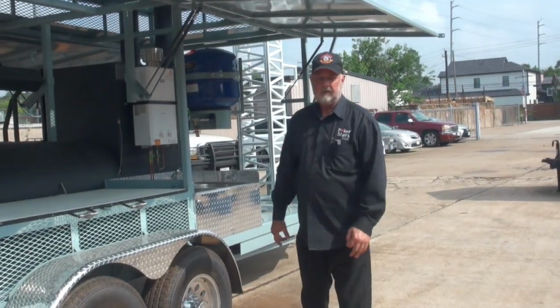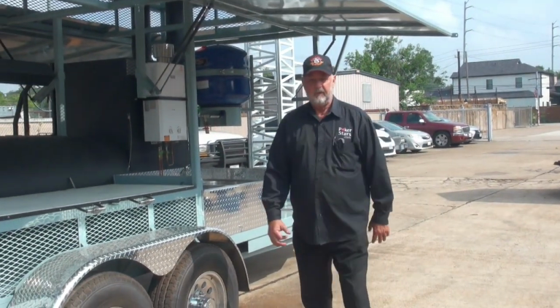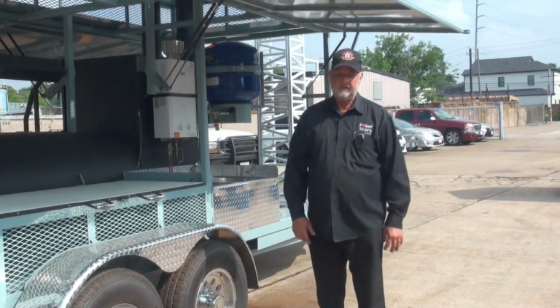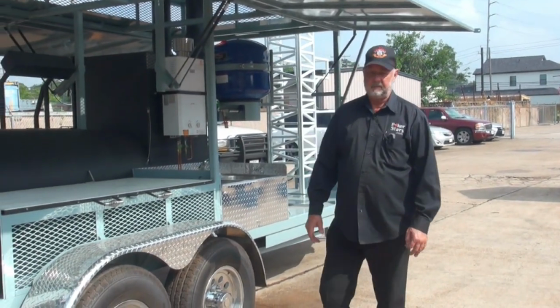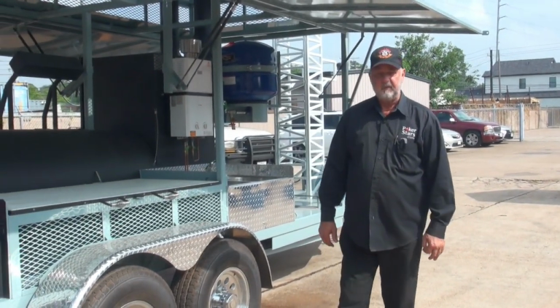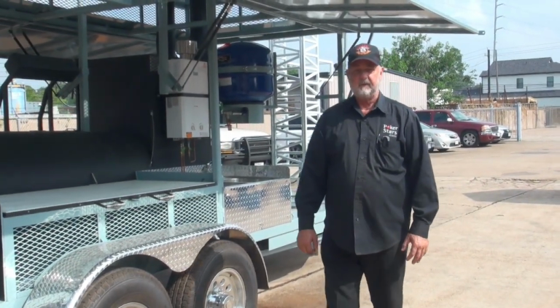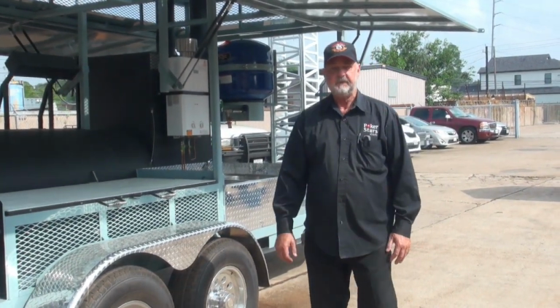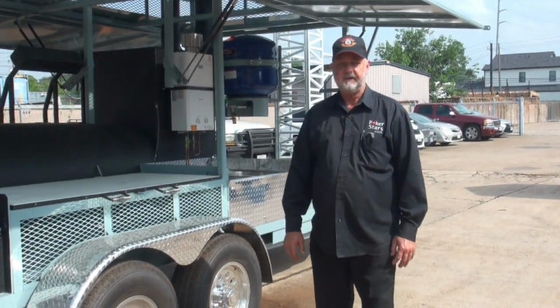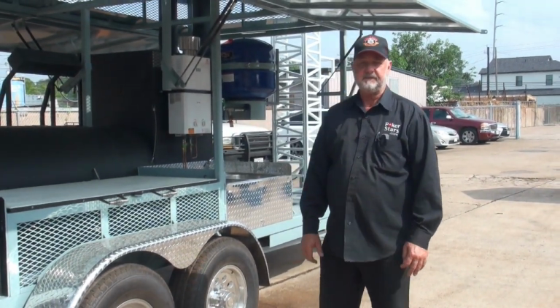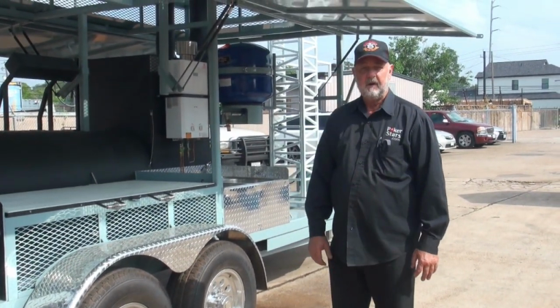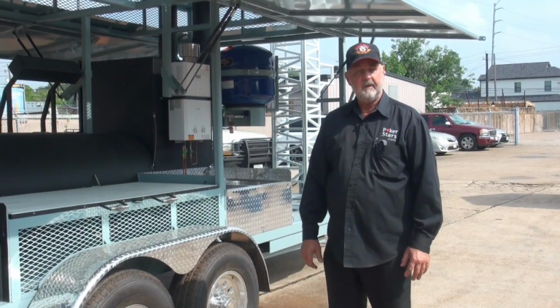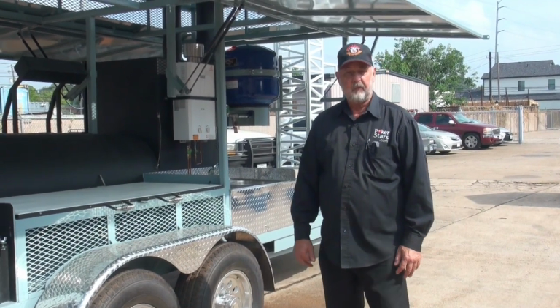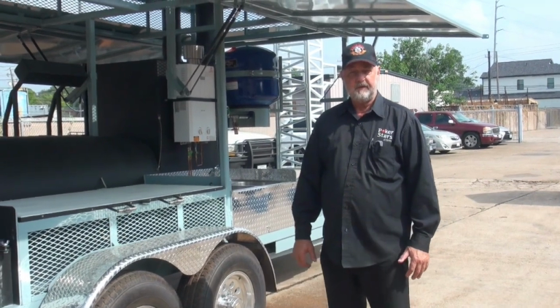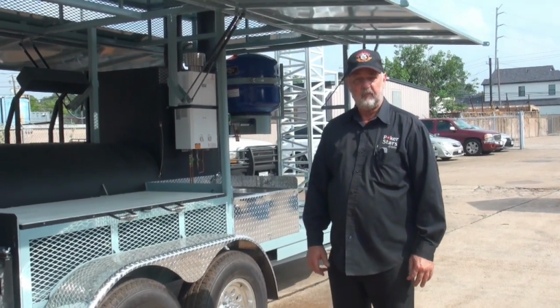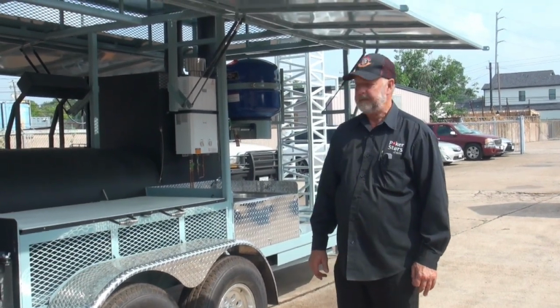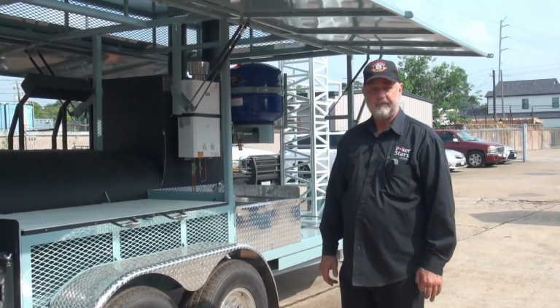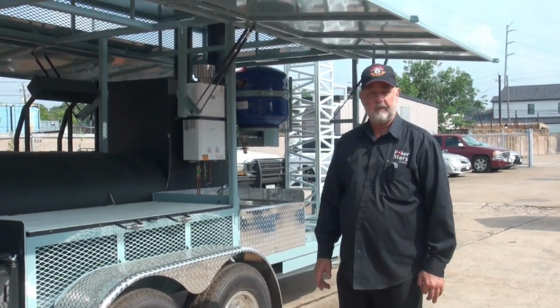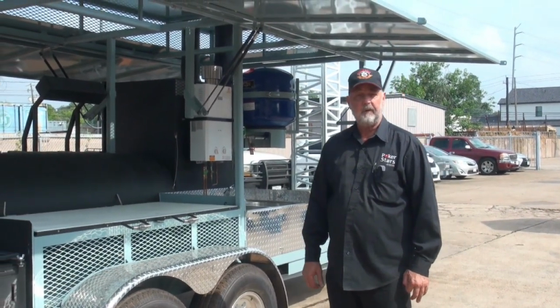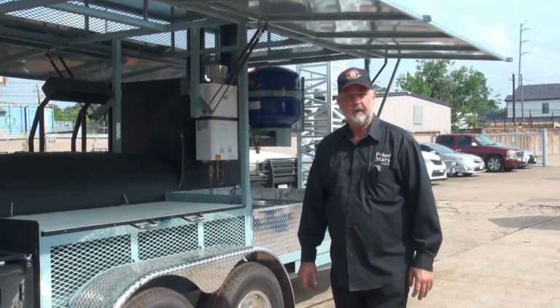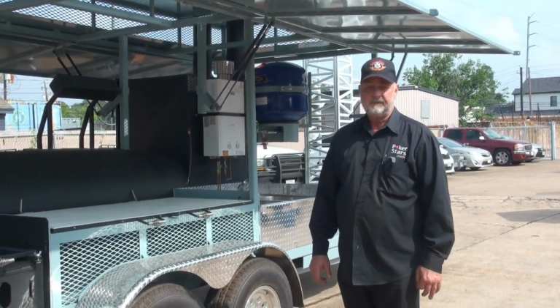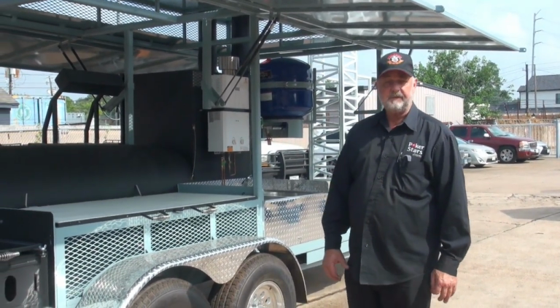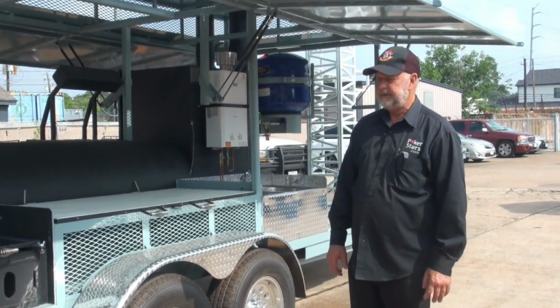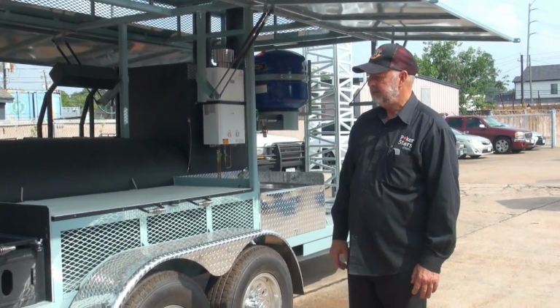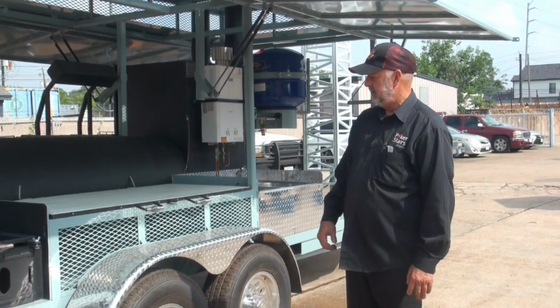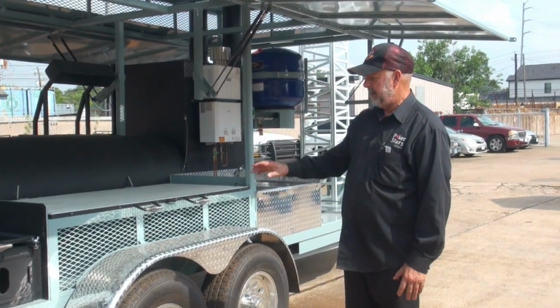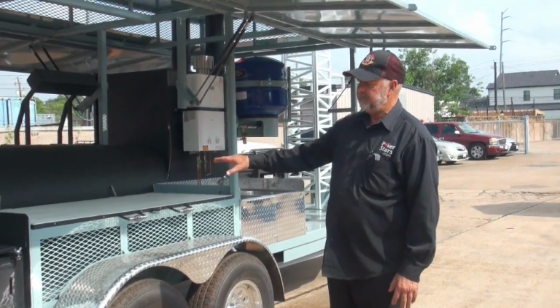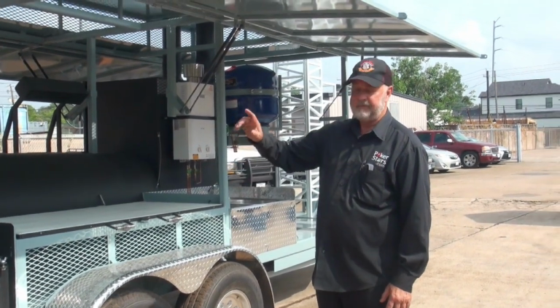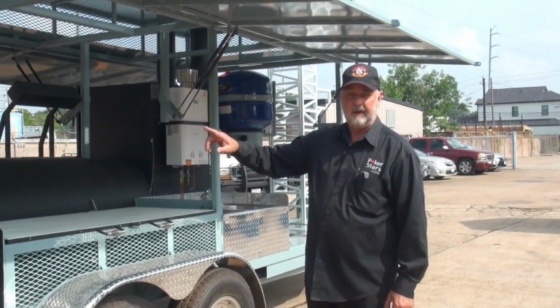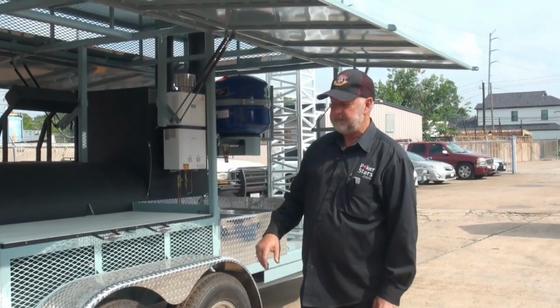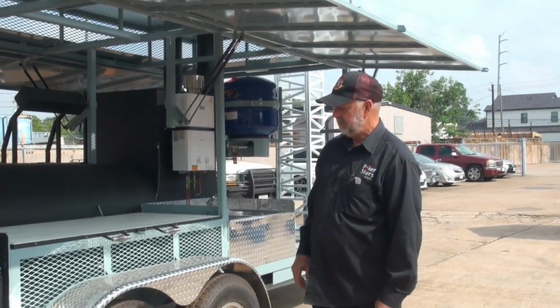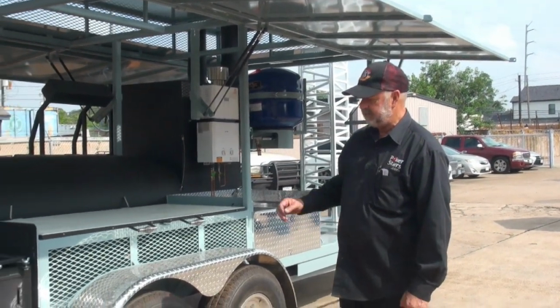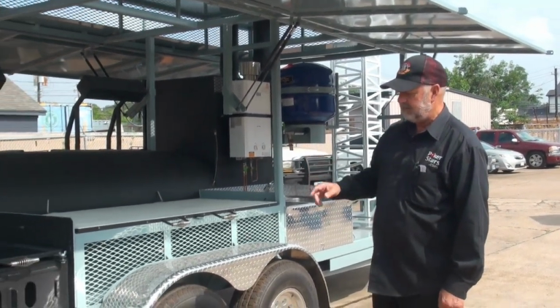Good morning, folks. Dave Close, Barbecue Pits by Close, Houston, Texas. We've got a new one for you today from one of the offshore drilling rig service companies, painted with offshore enamels, multicolored.